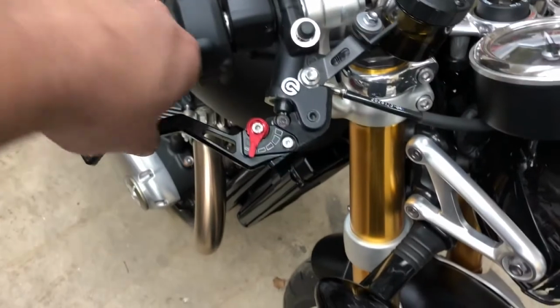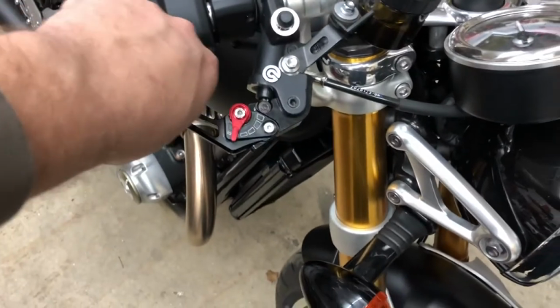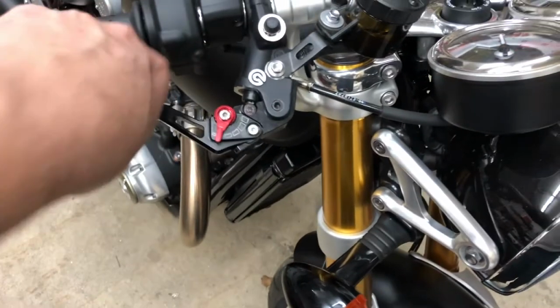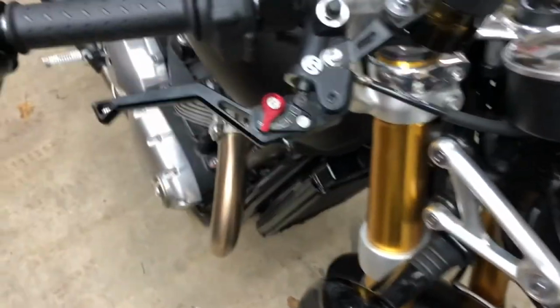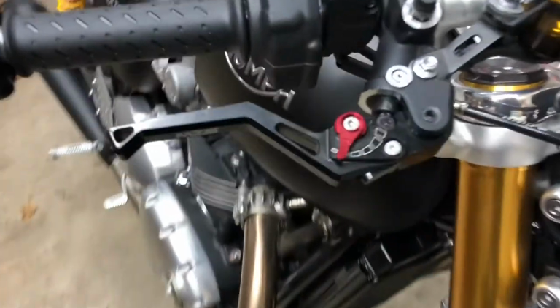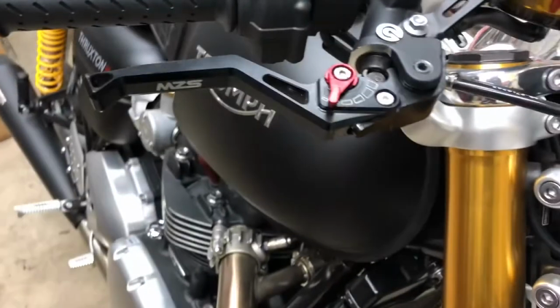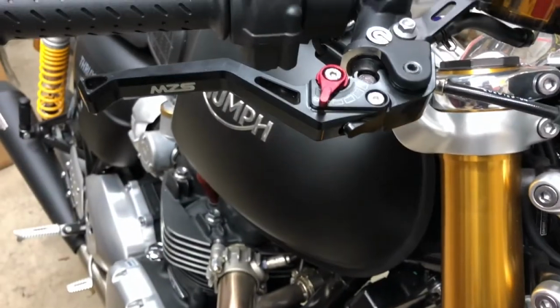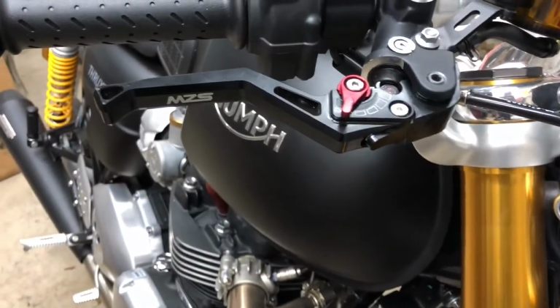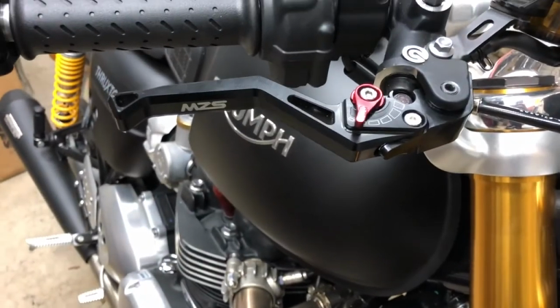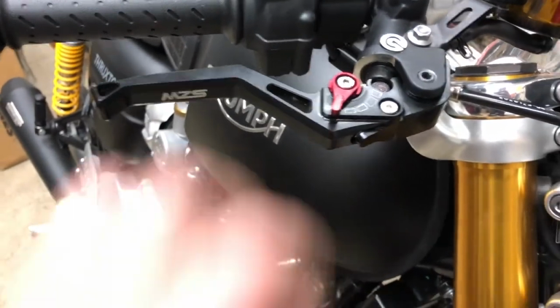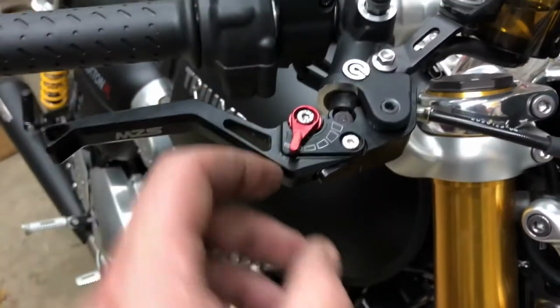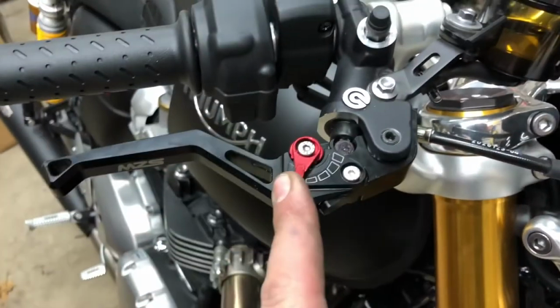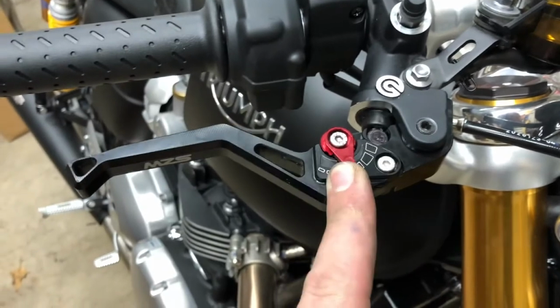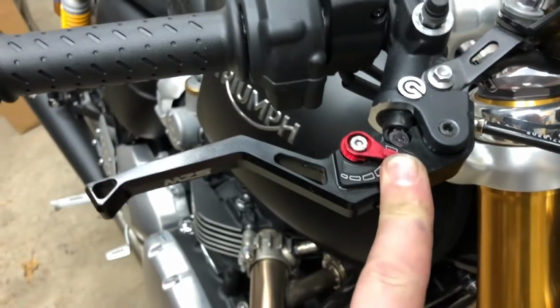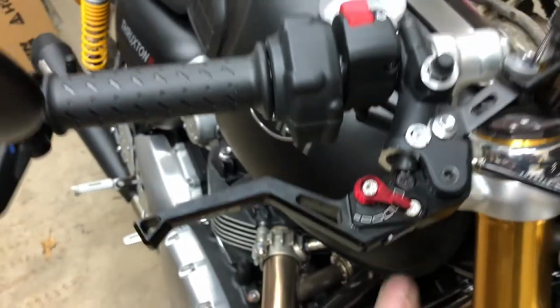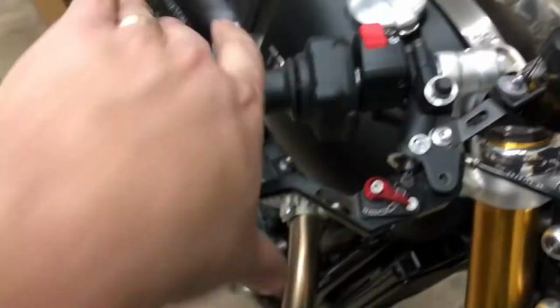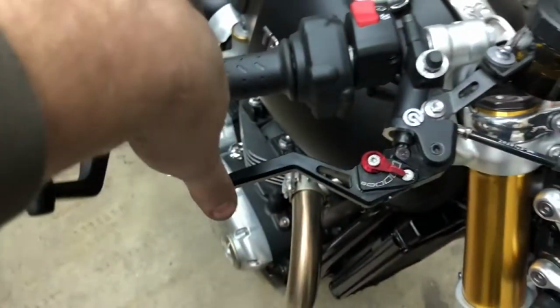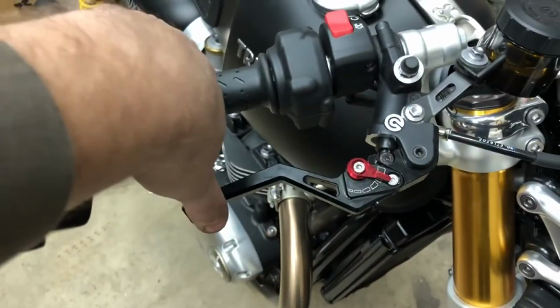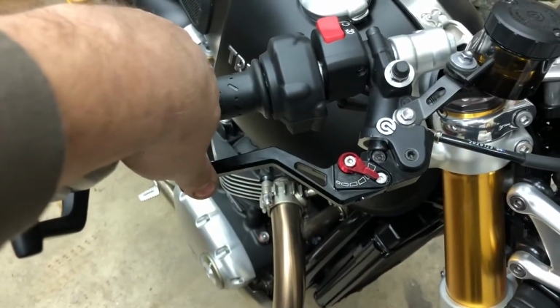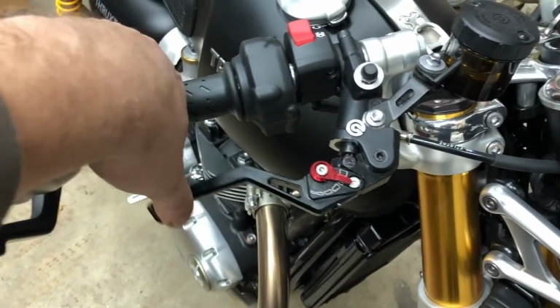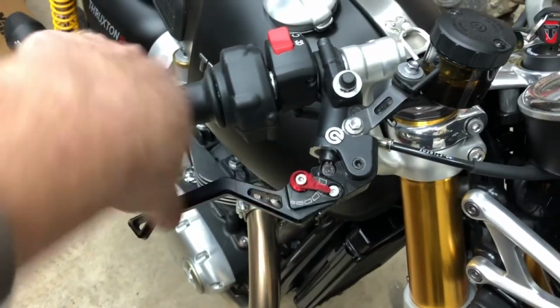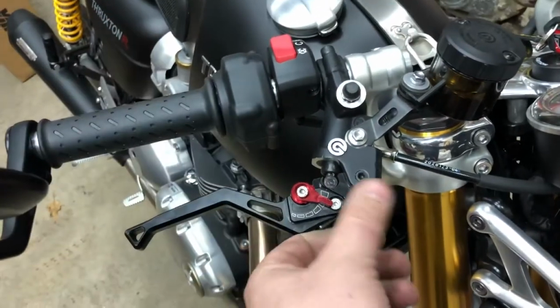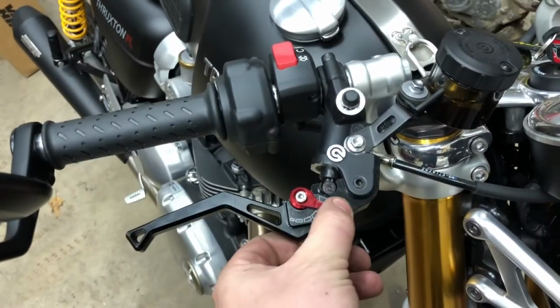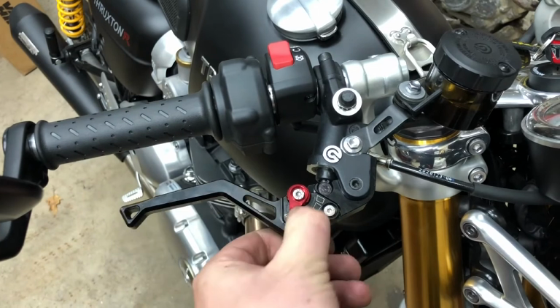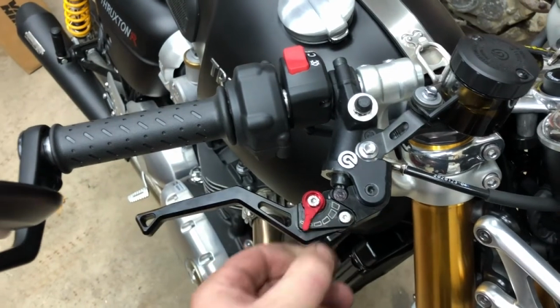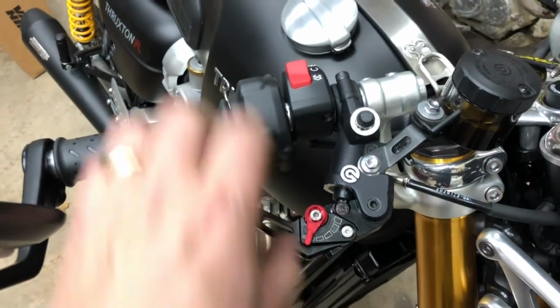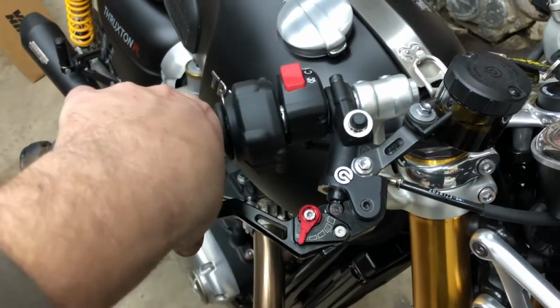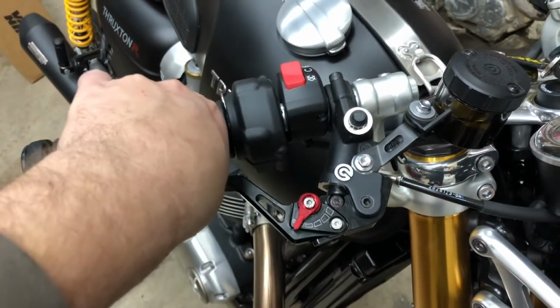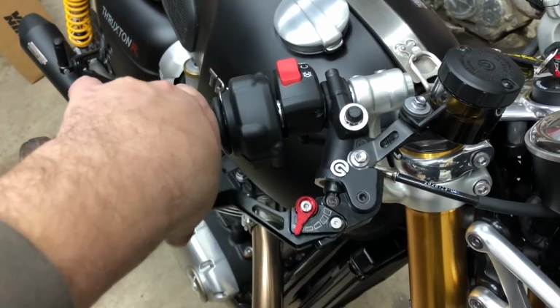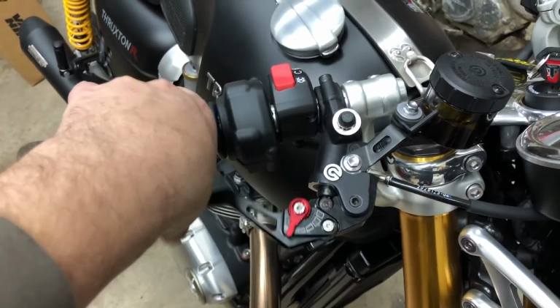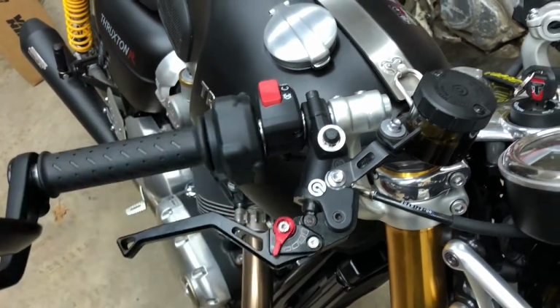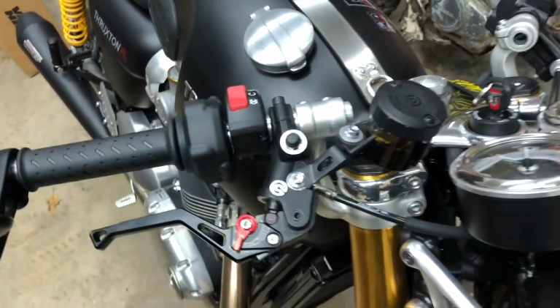All in all, these levers are super sharp looking. A little embellishment on the front and completely adjustable for your preferences on braking. Personally, I like my brakes close. These brakes are super powerful anyways — they don't need much travel.